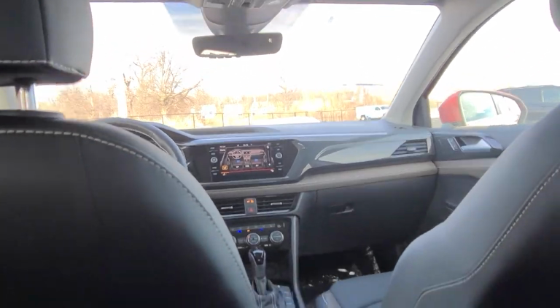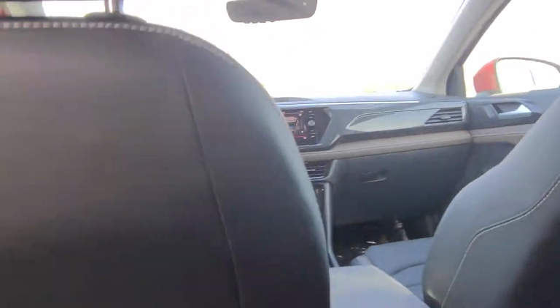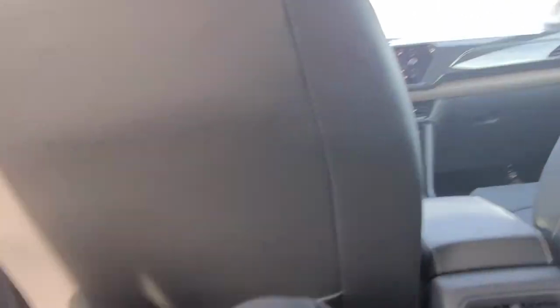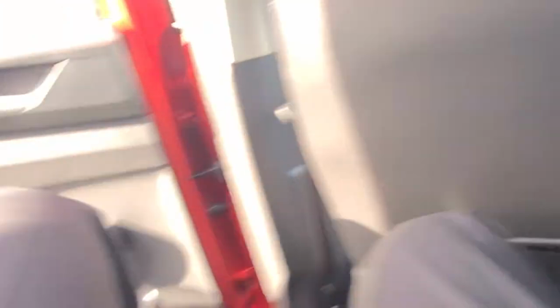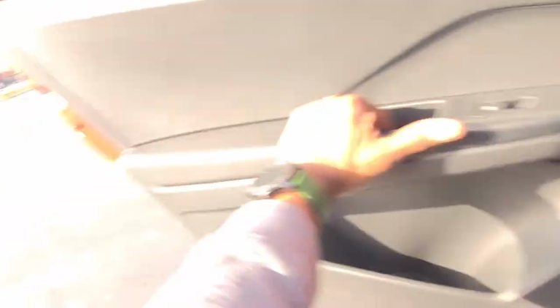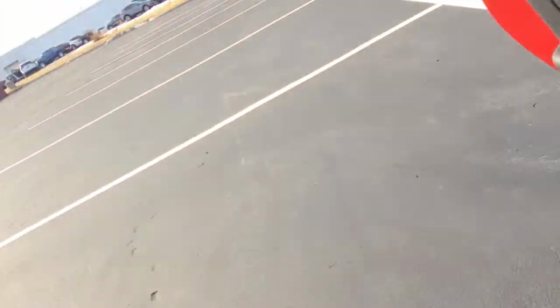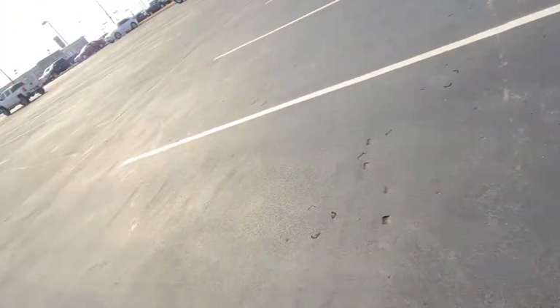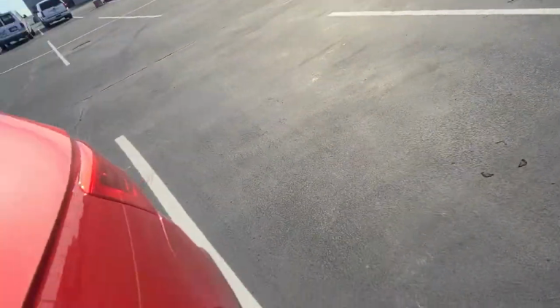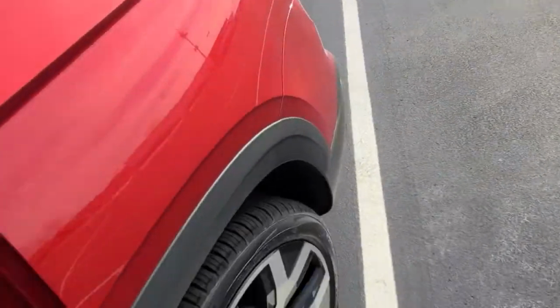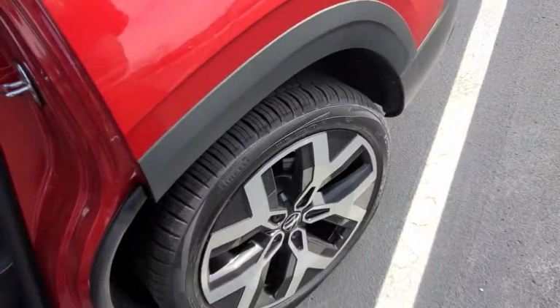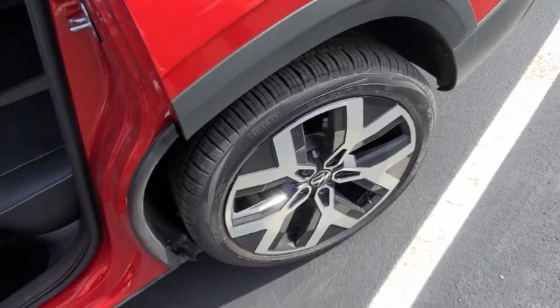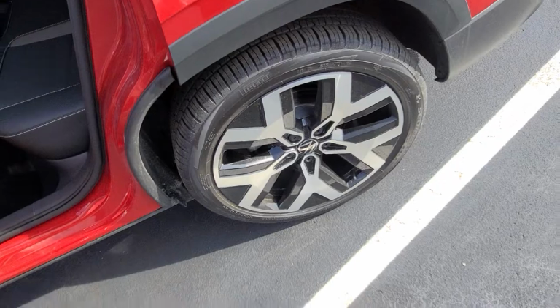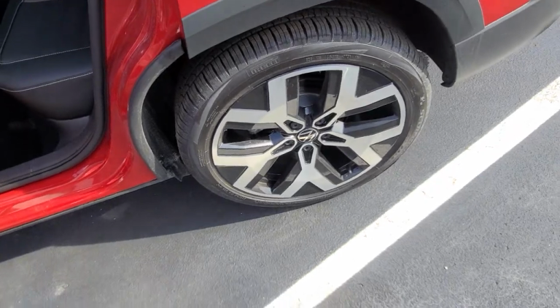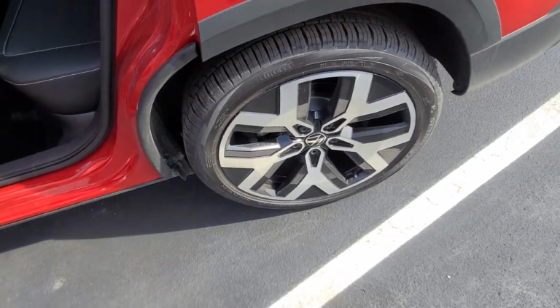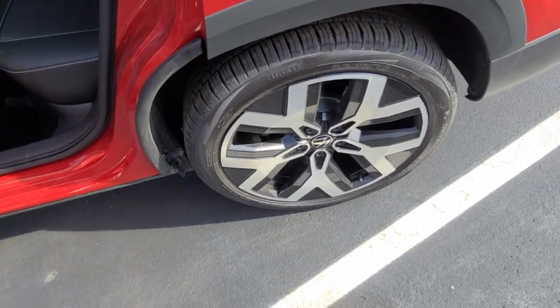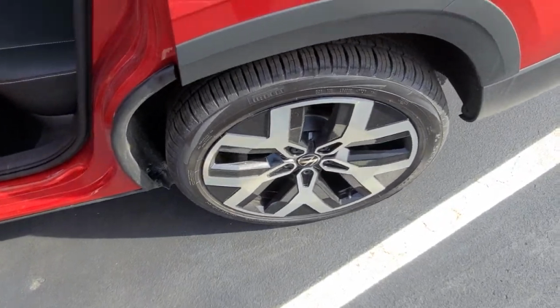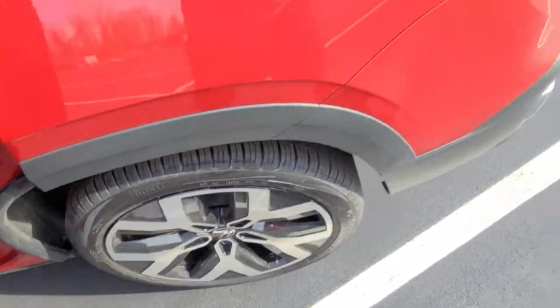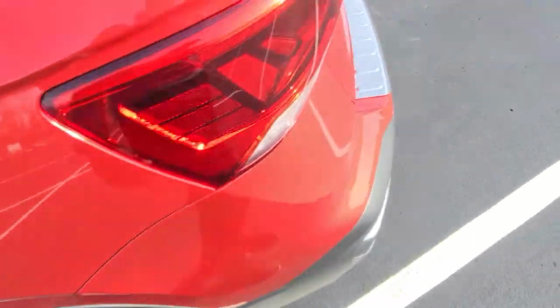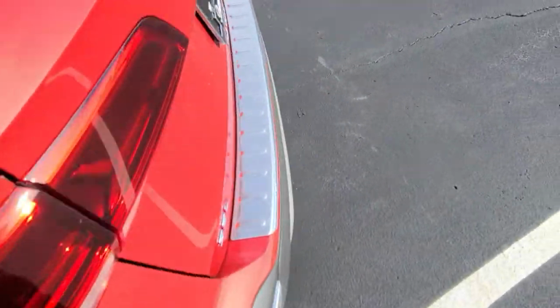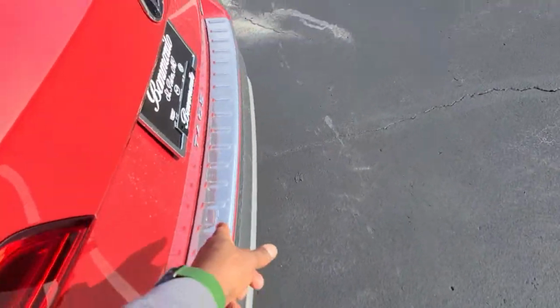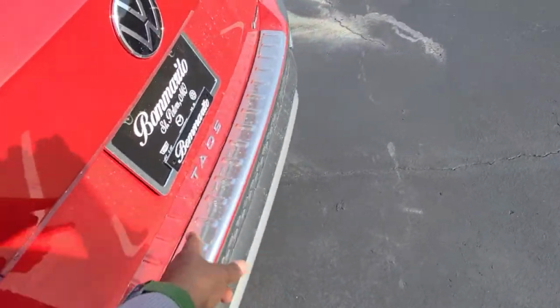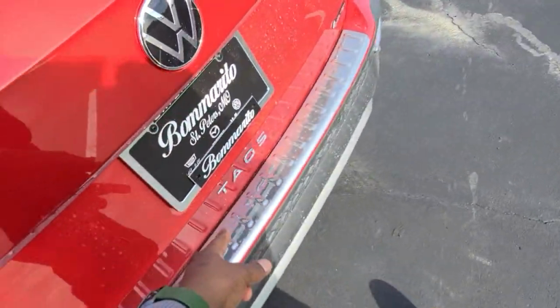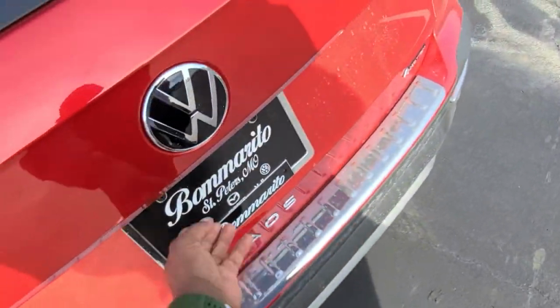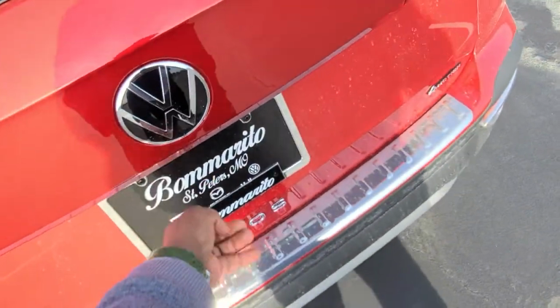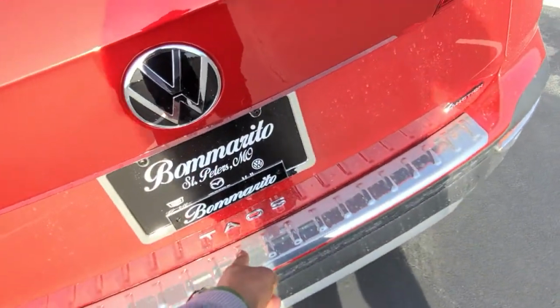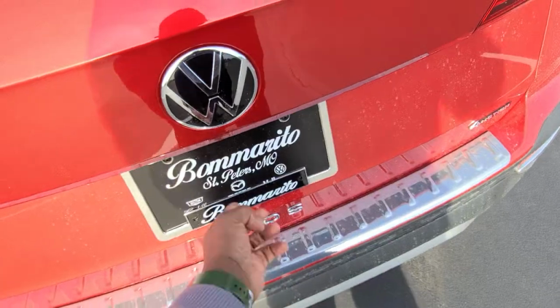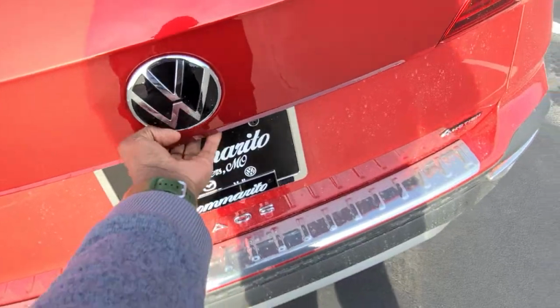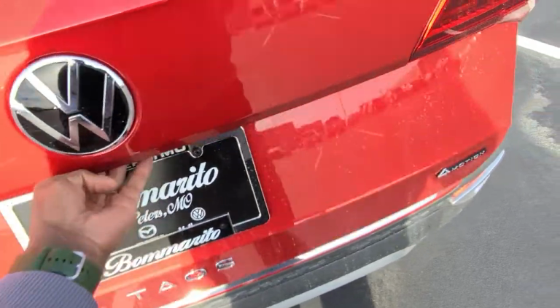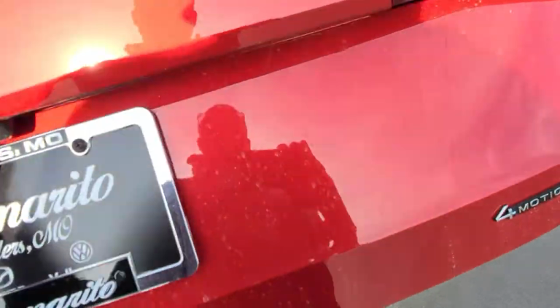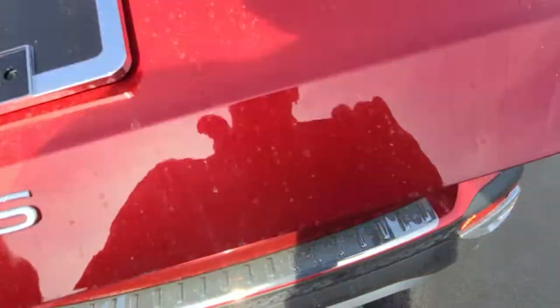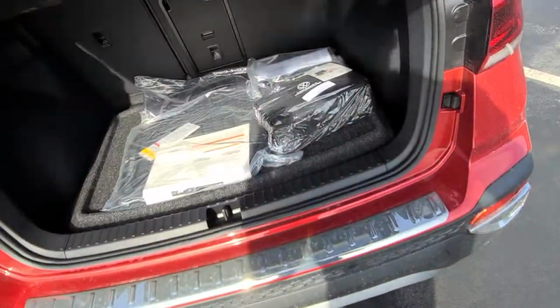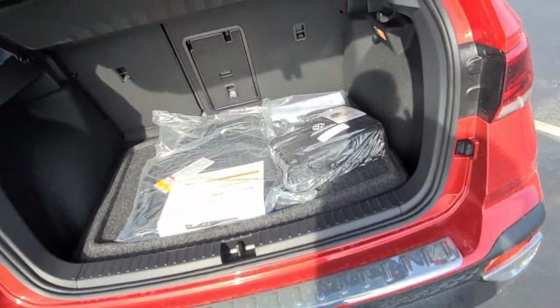Let's take a look at the rear hatch. Here's a look at your alloy wheels — very nice, these come standard on the SEL. Then there's a look at that bumper dillo and it says Taos right here. Just remember — tacos without the C.